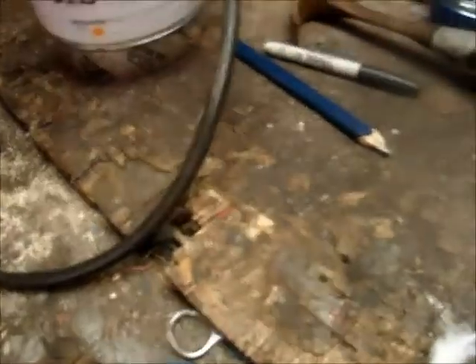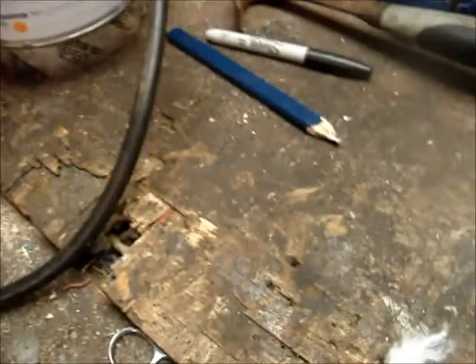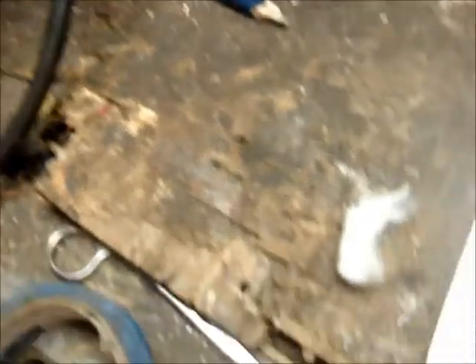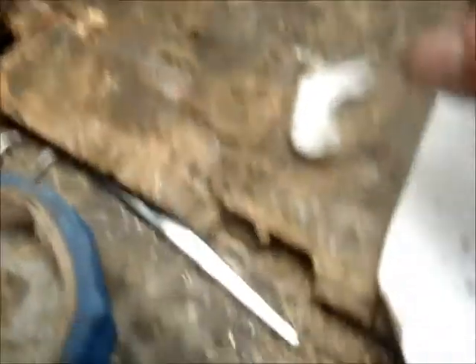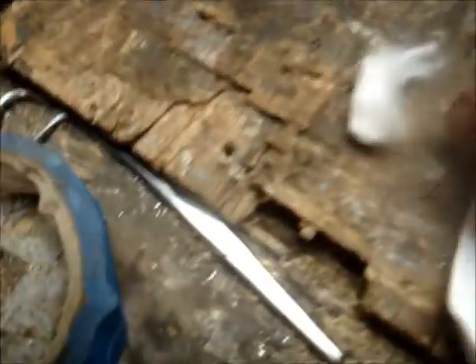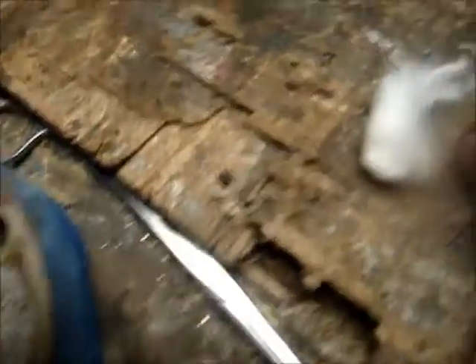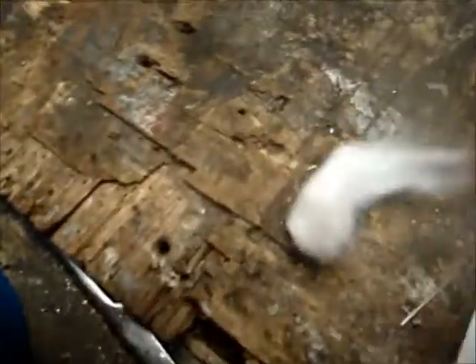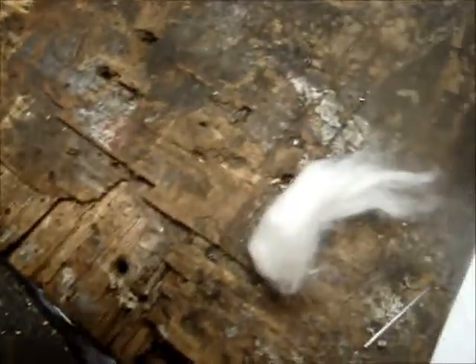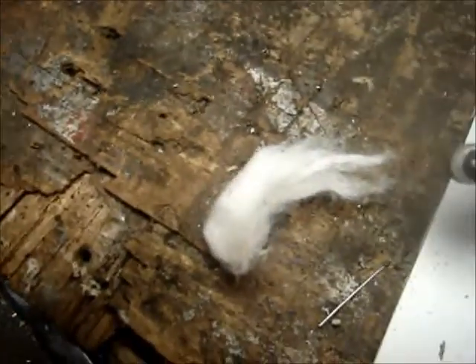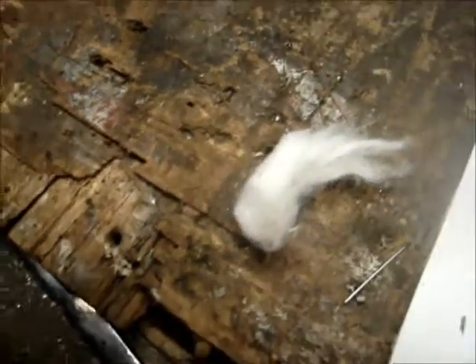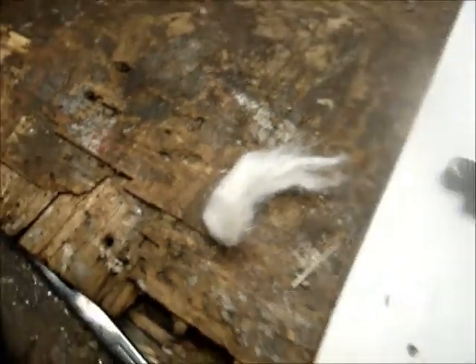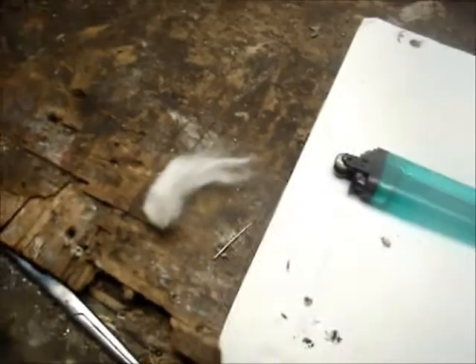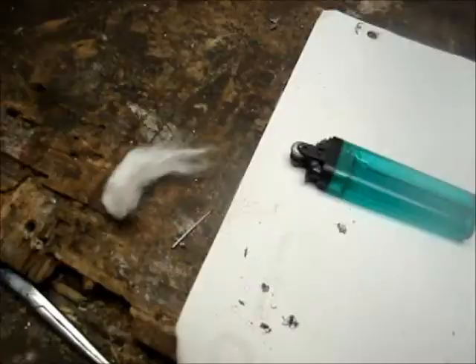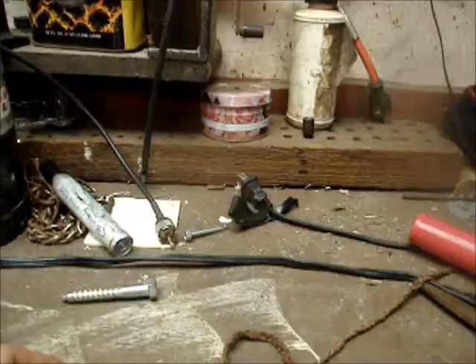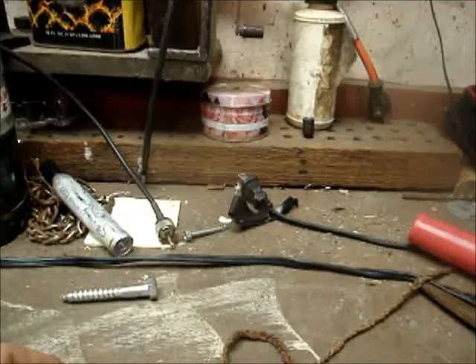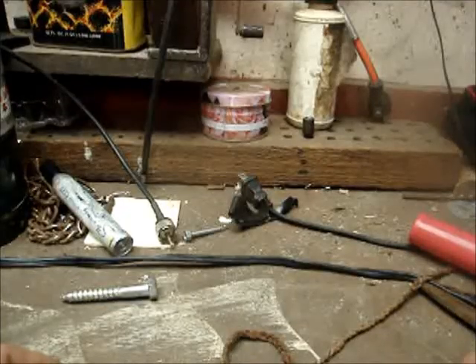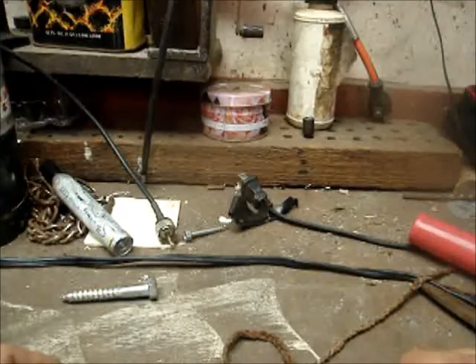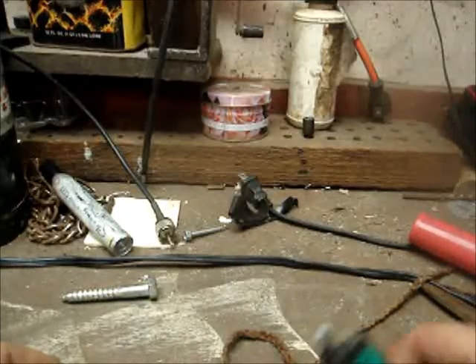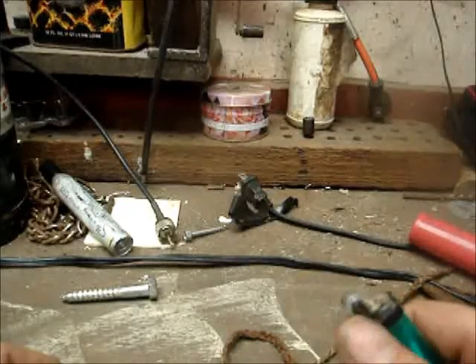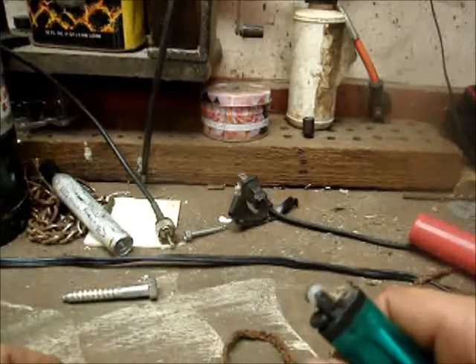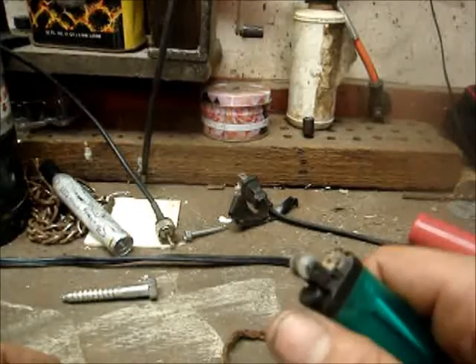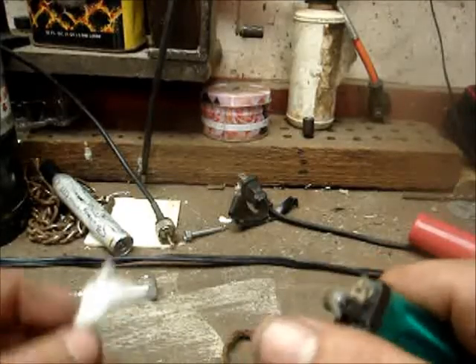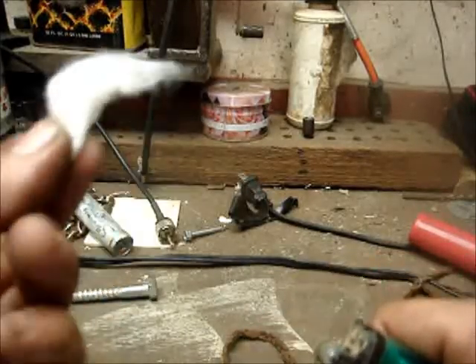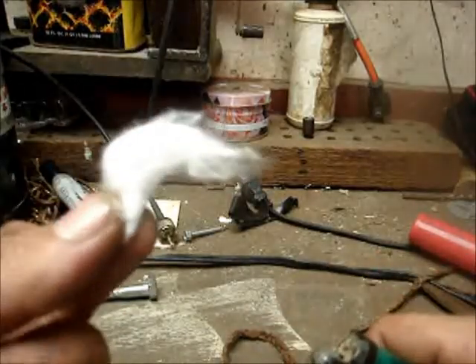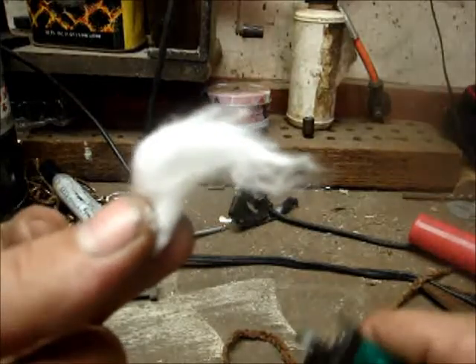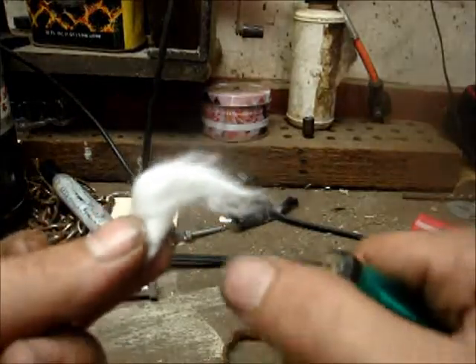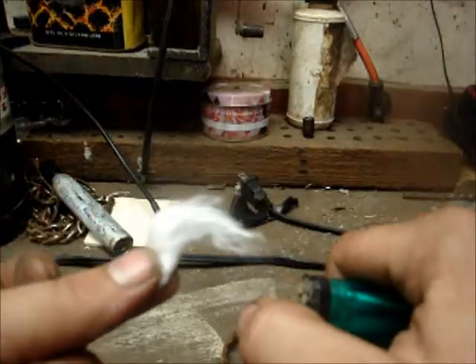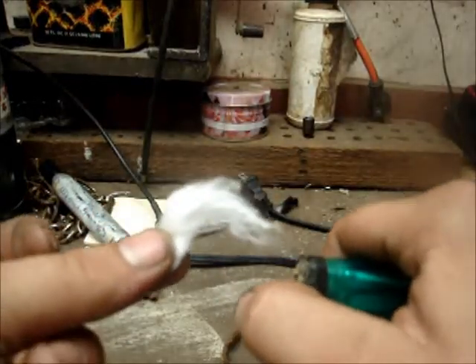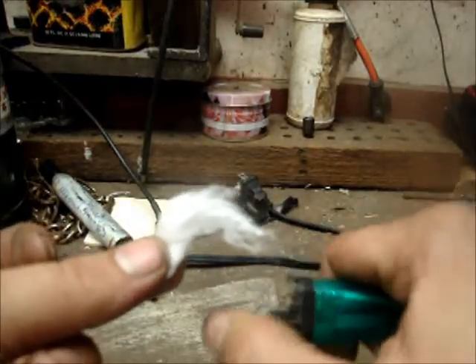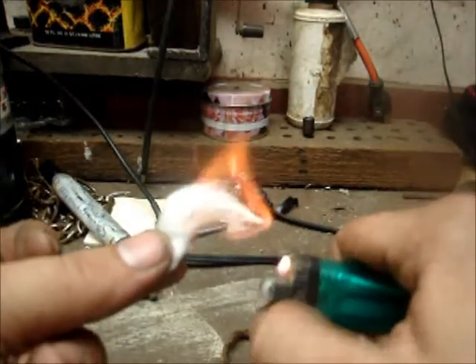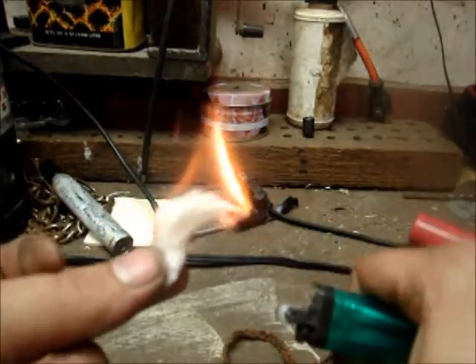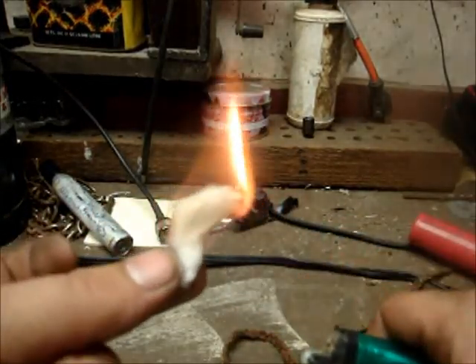So what we're gonna do — it's hot now, wait for it to cool off. All right, so now that our lighter's cooled off, I'm just gonna take our cotton. Ta-da!